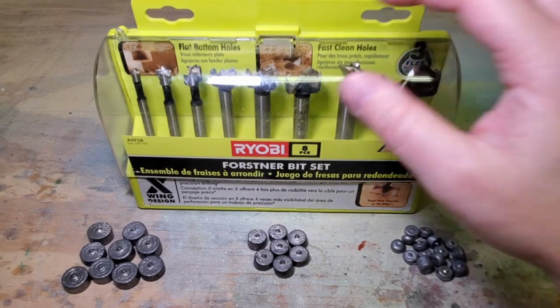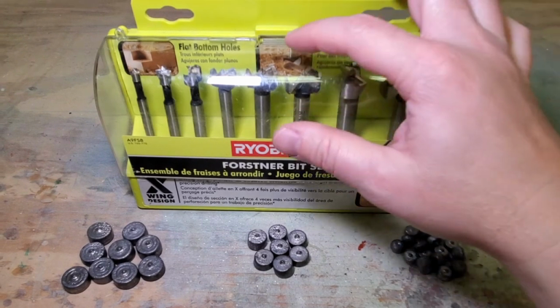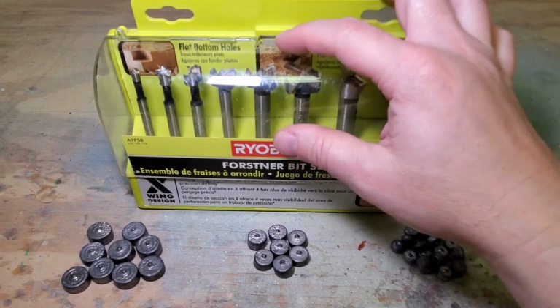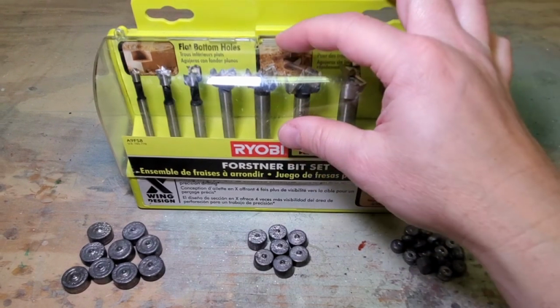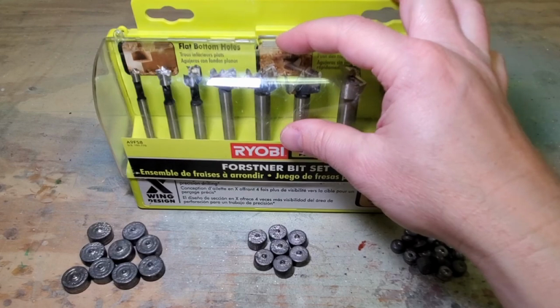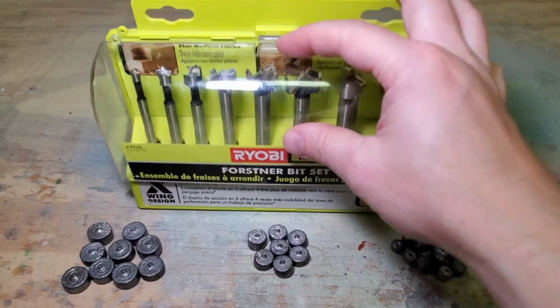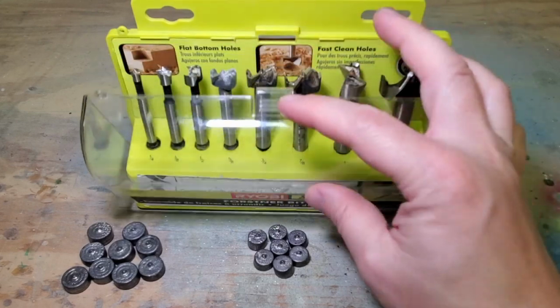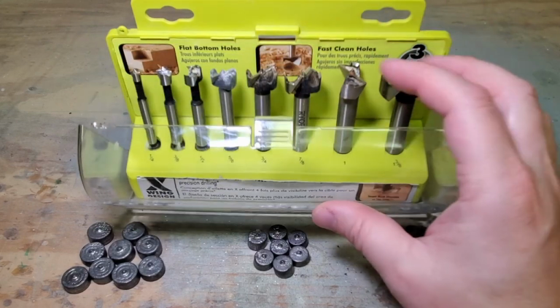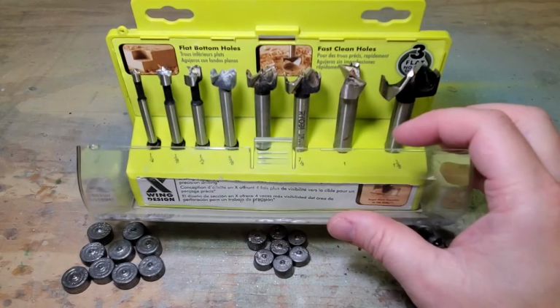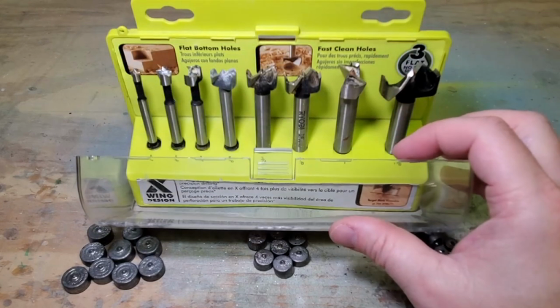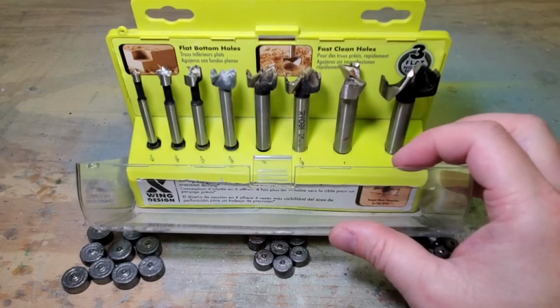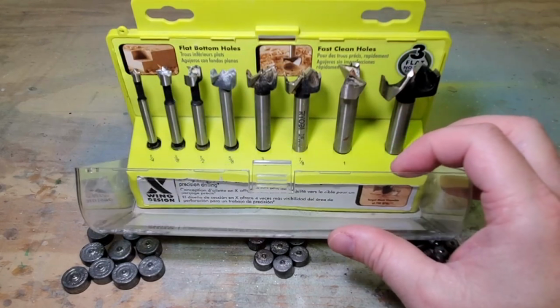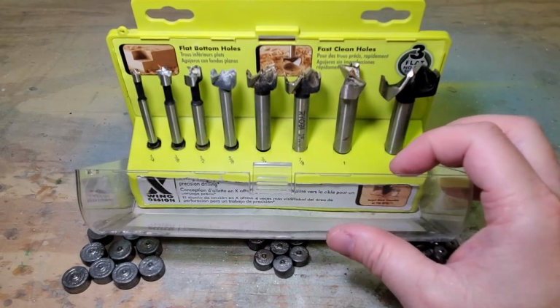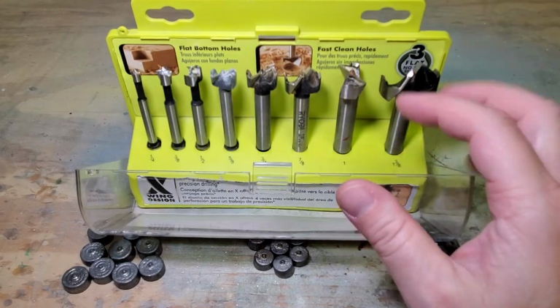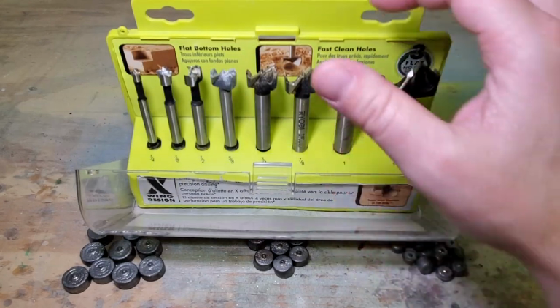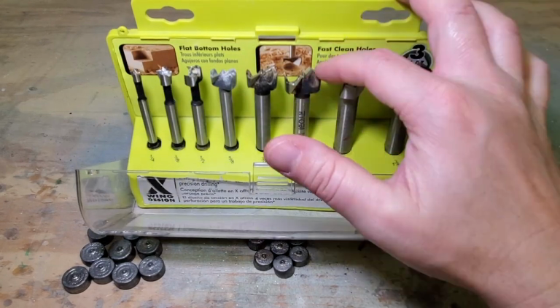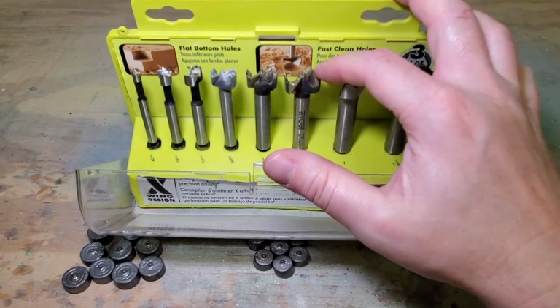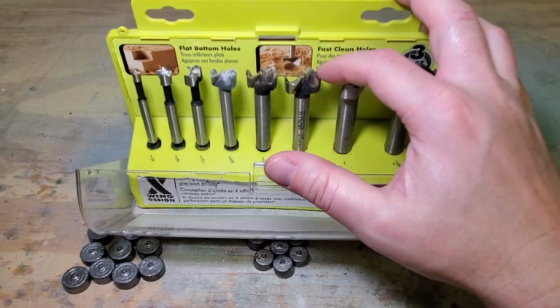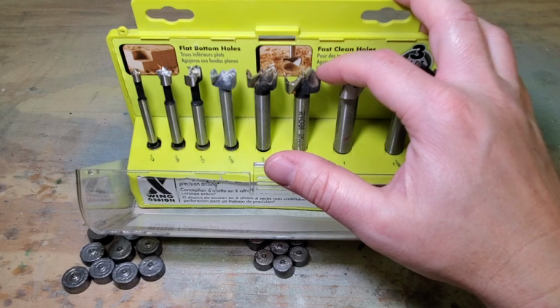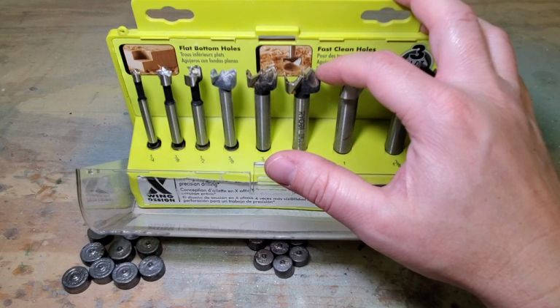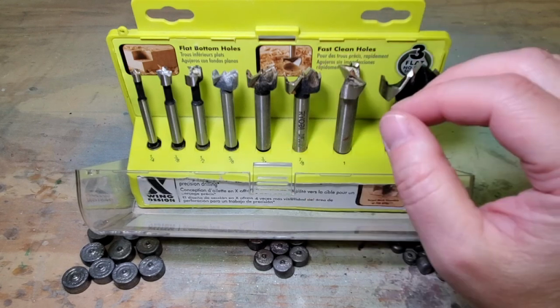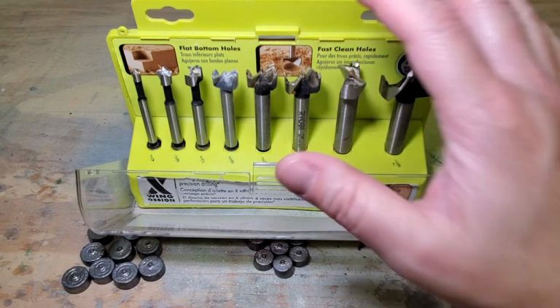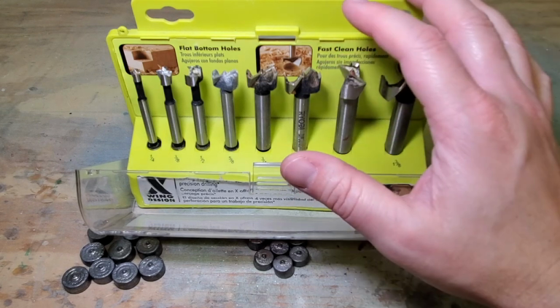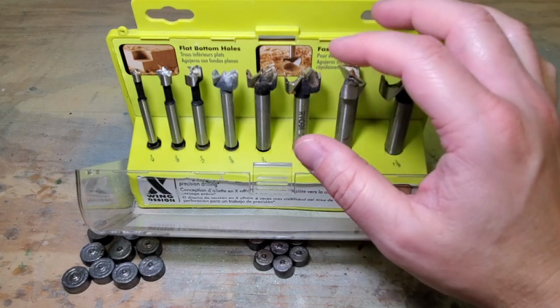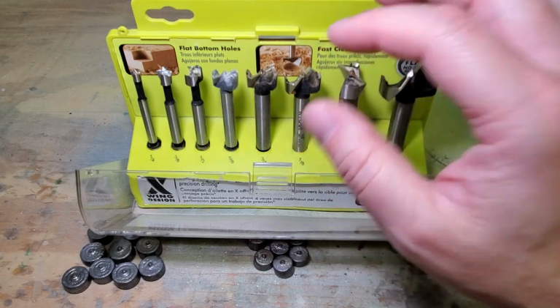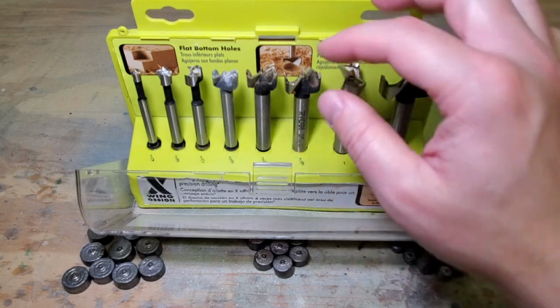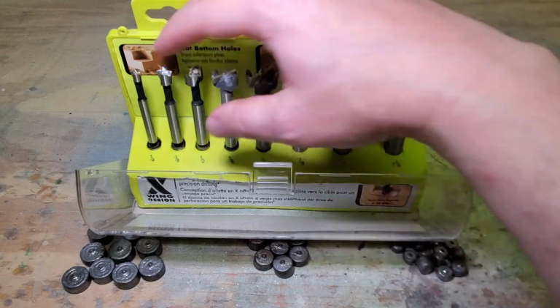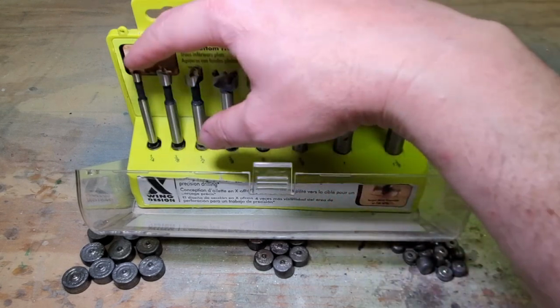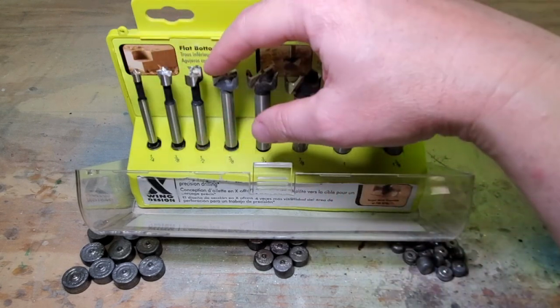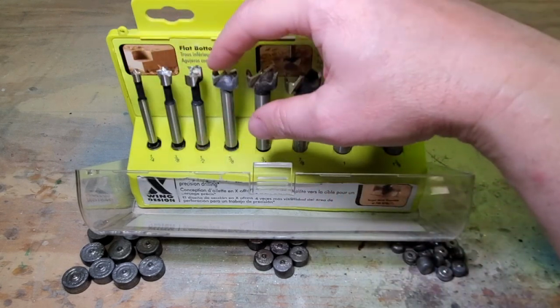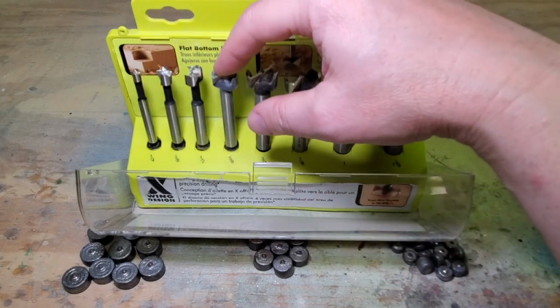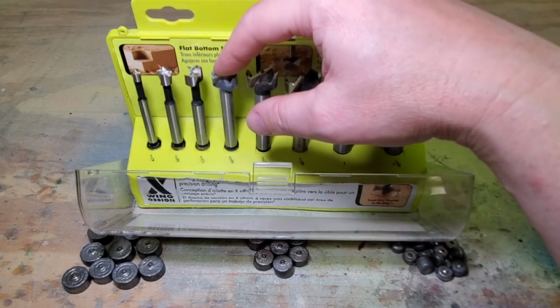Let's start with my drill bits. I like to use Forstner bits because they make a clean hole with a flat bottom, and for lure making I mostly use these four smaller ones.